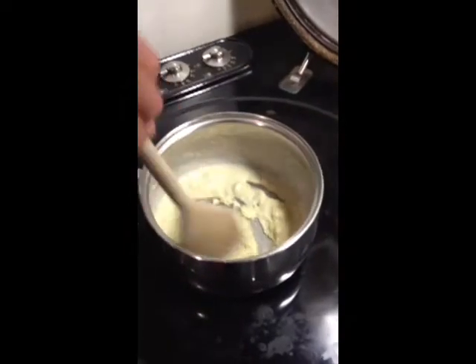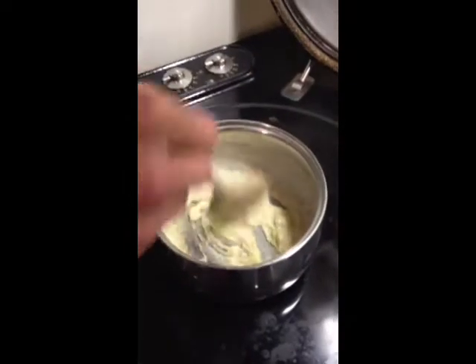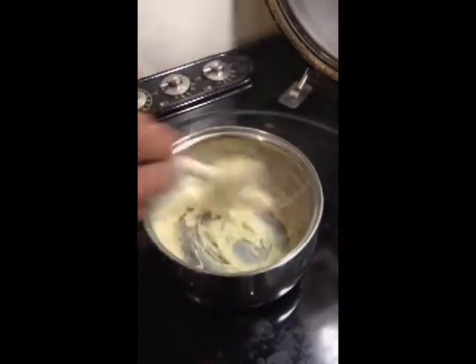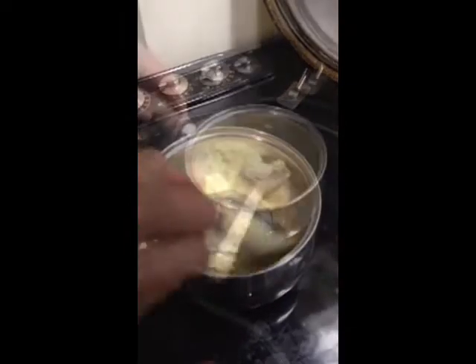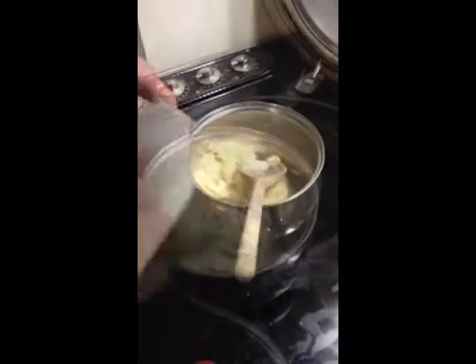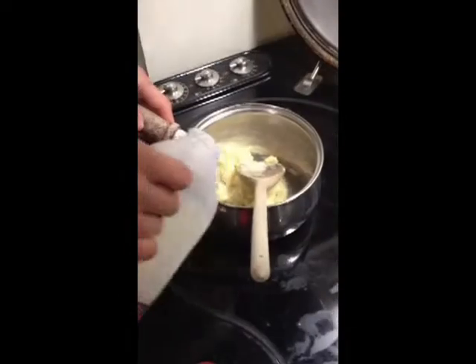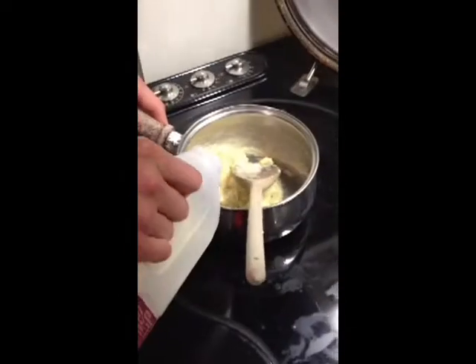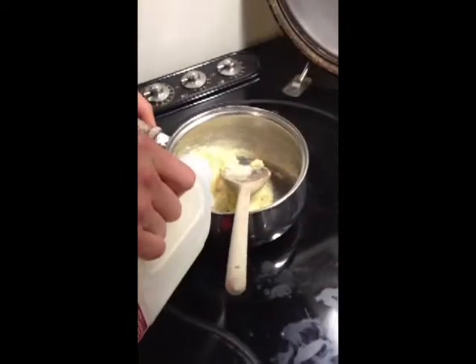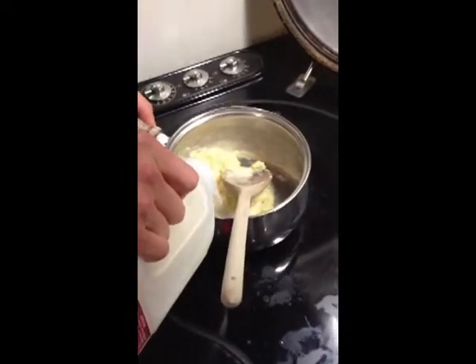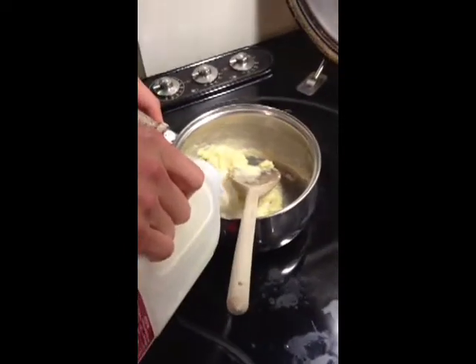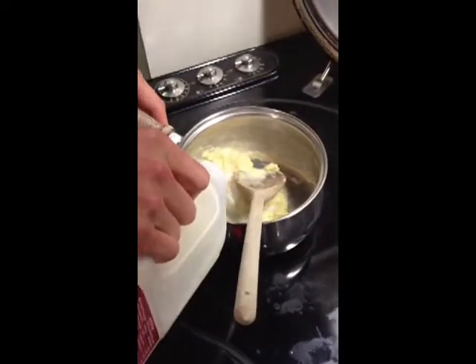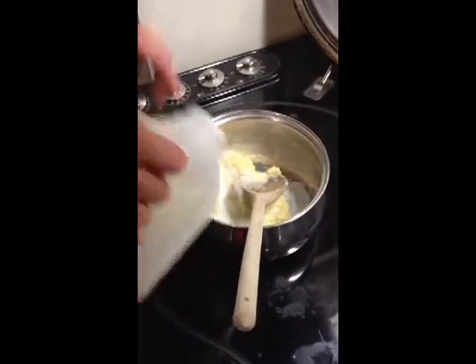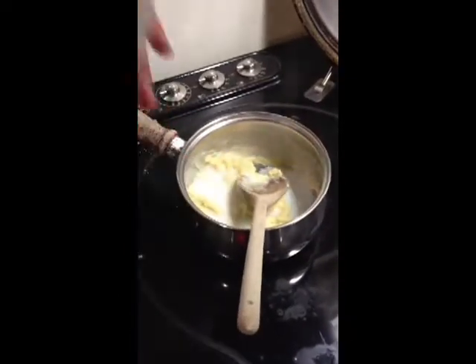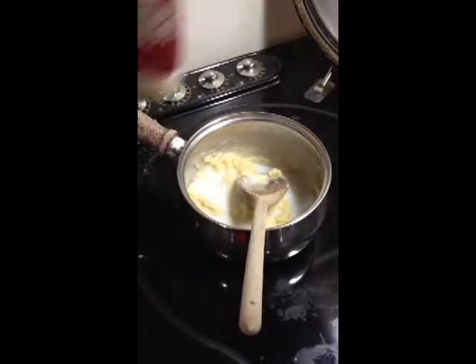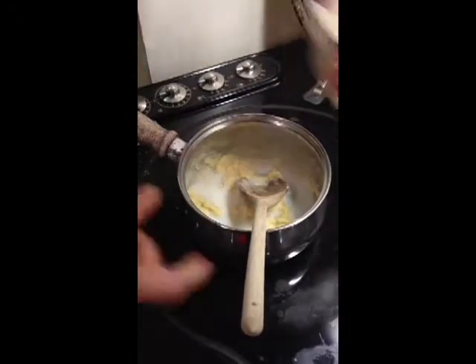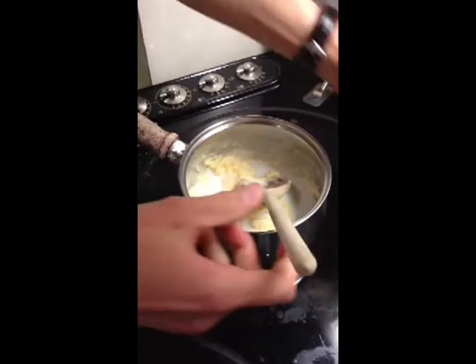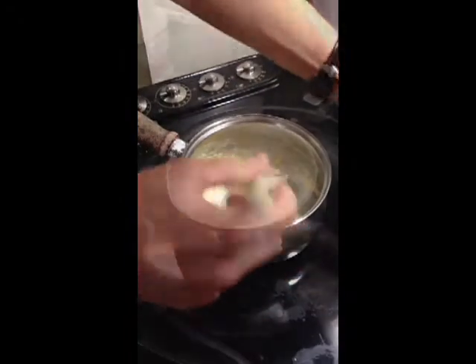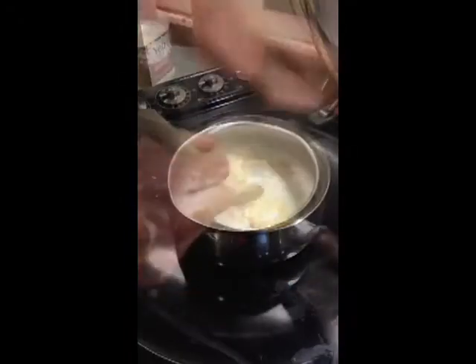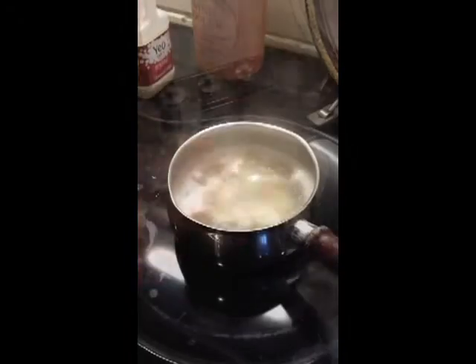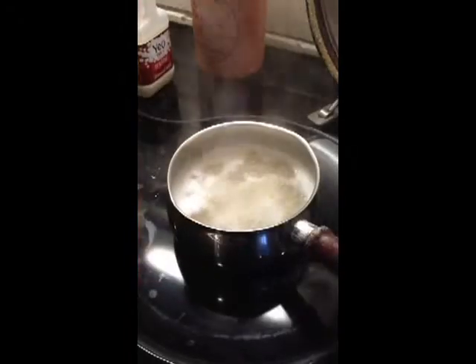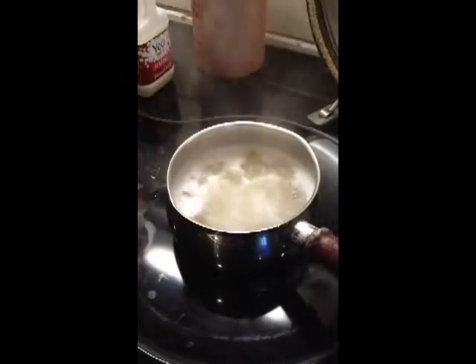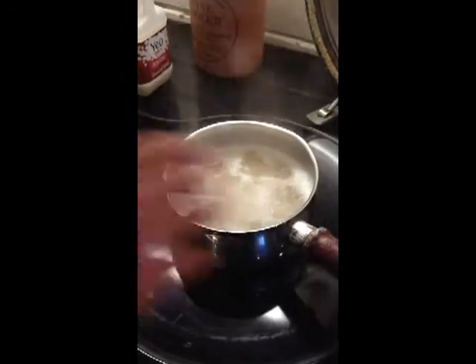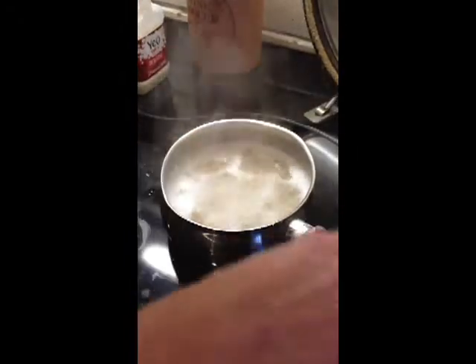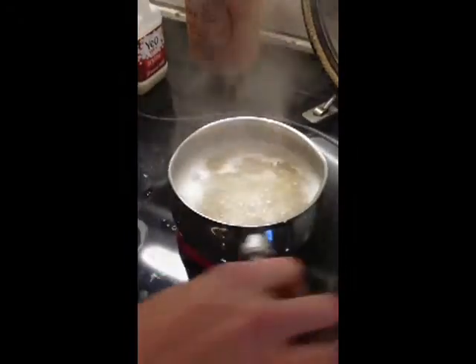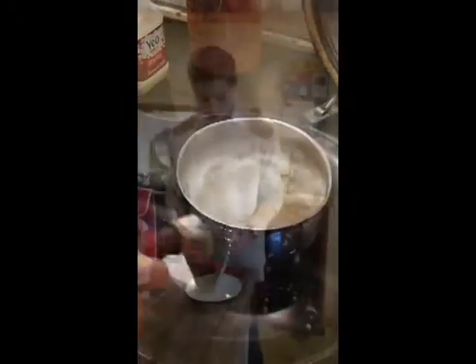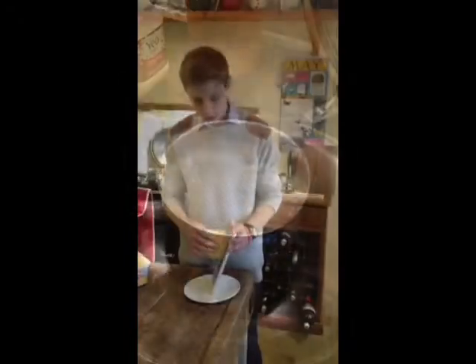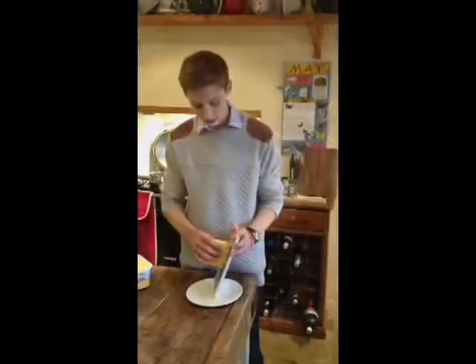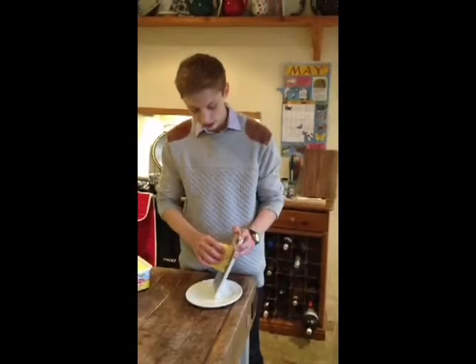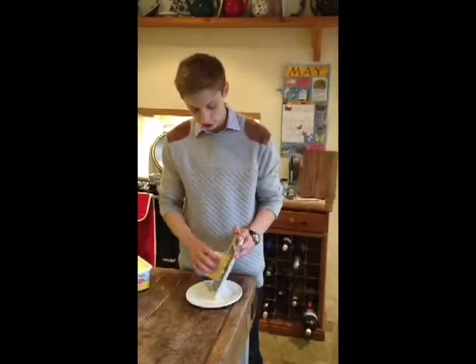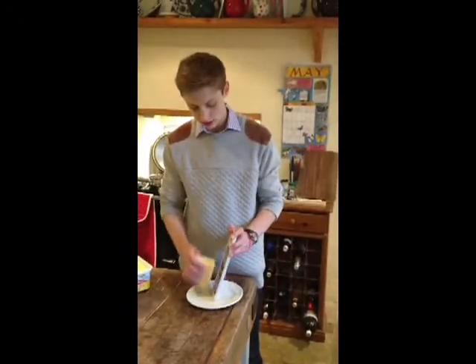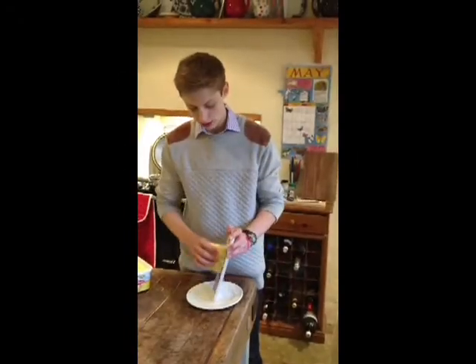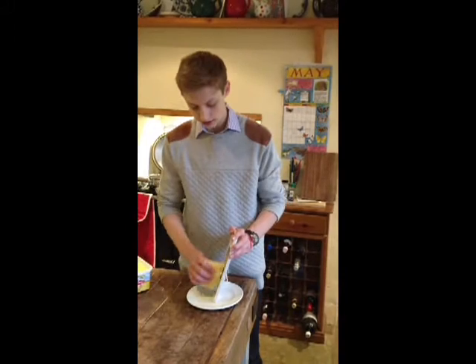It has thickened now. Keep adding milk until it's runny enough to pour over pasta. Meanwhile, your pasta should be boiling away. Next, grate some cheese to taste.